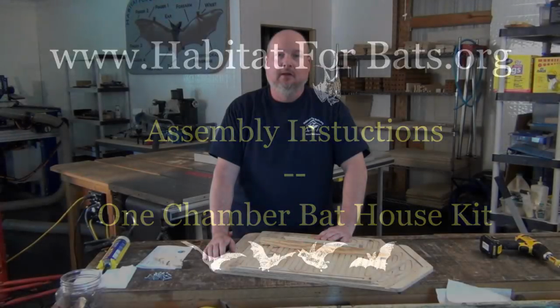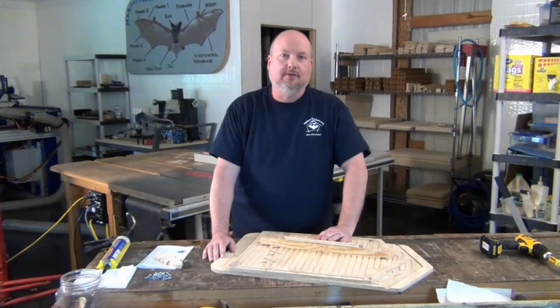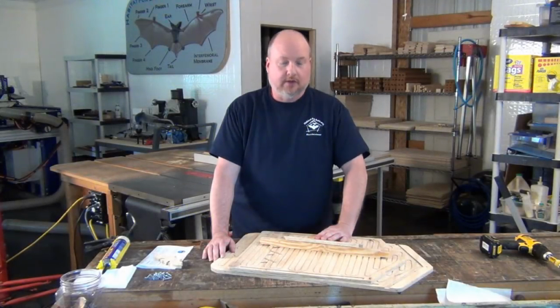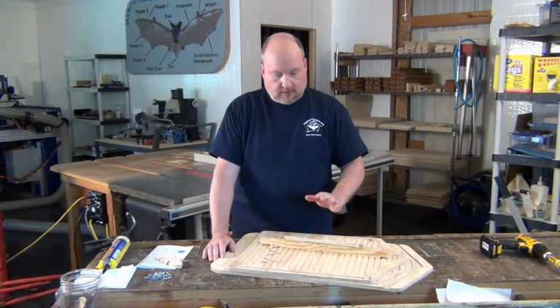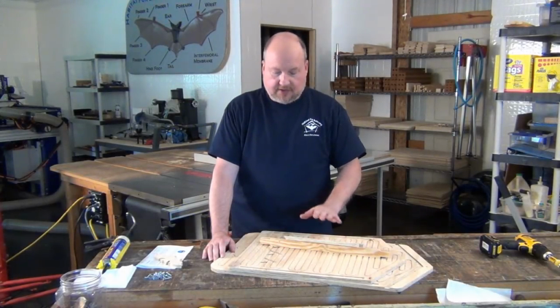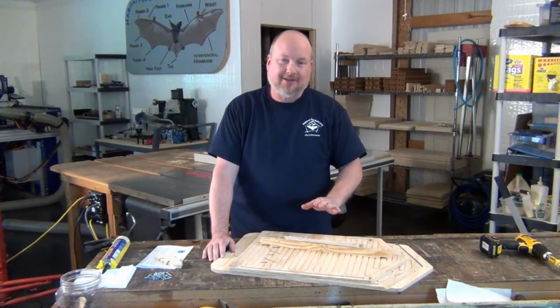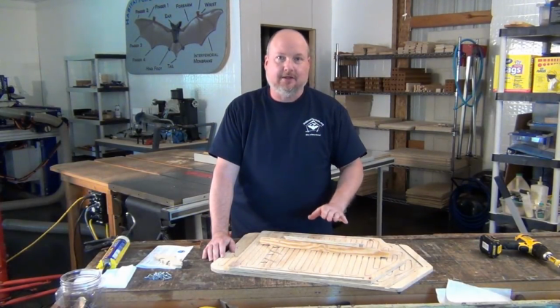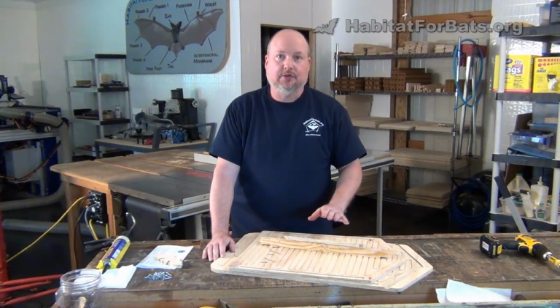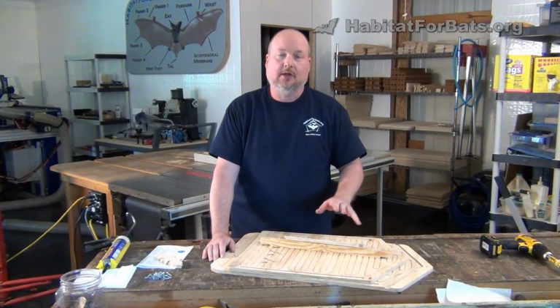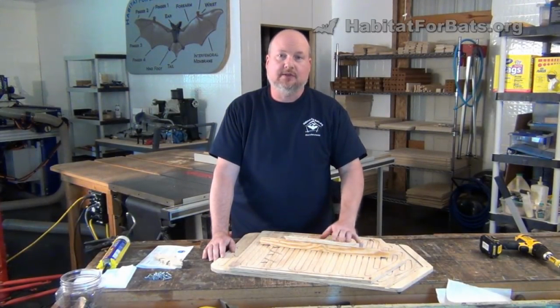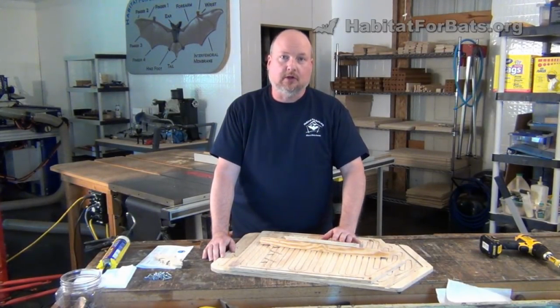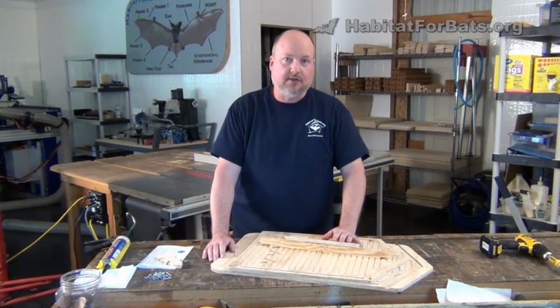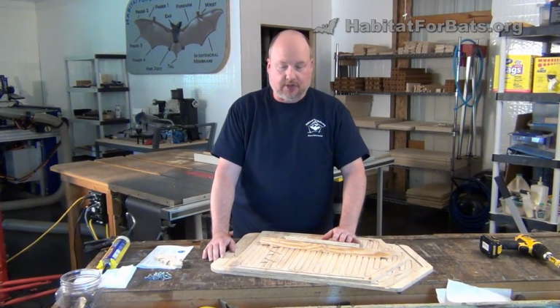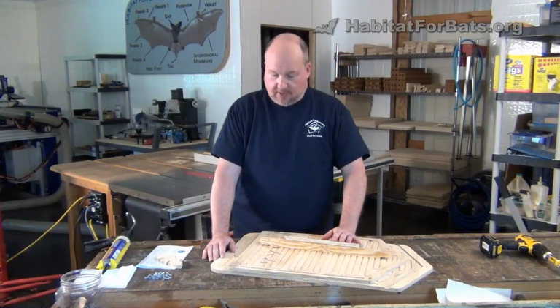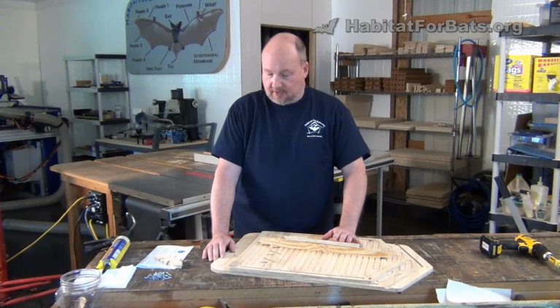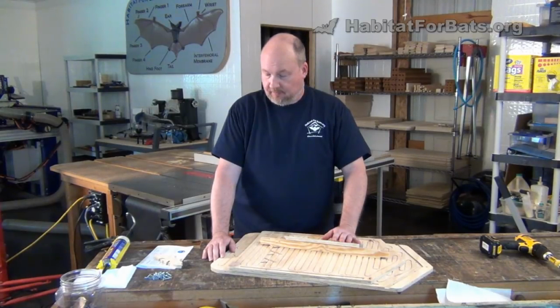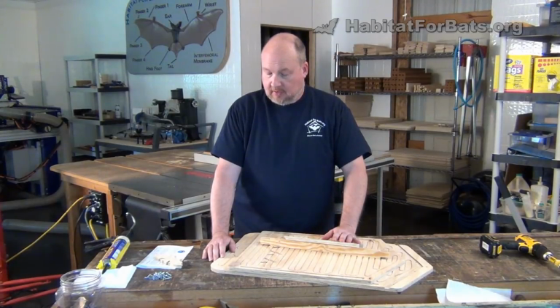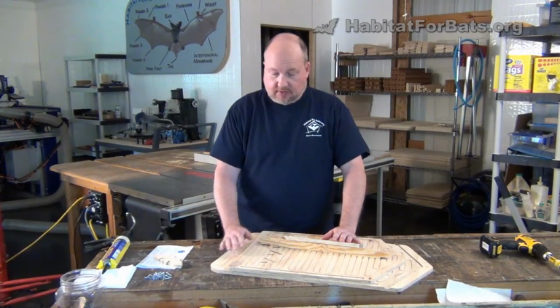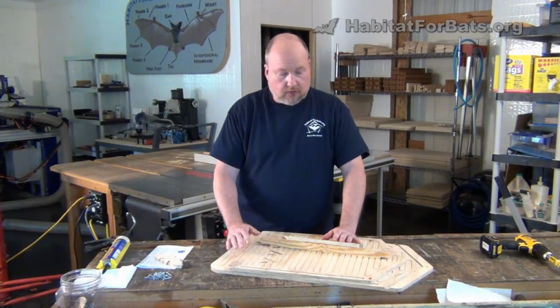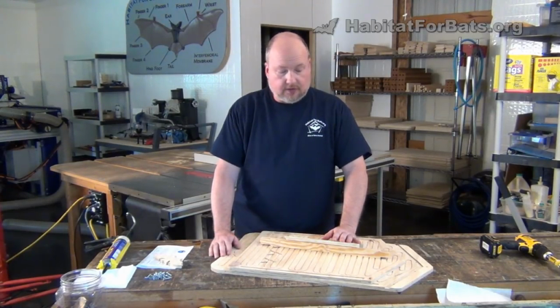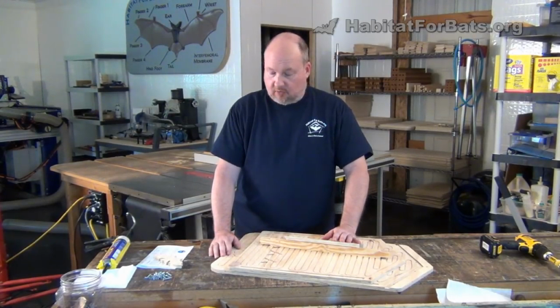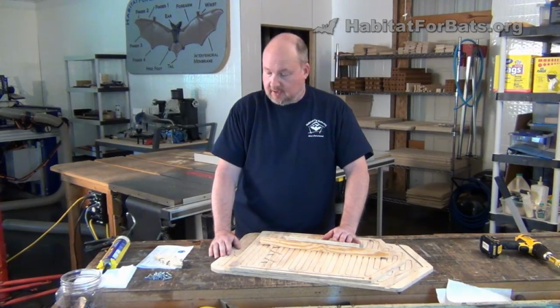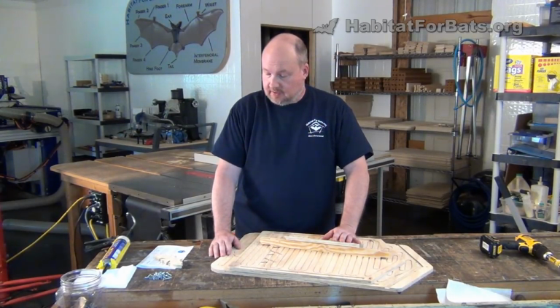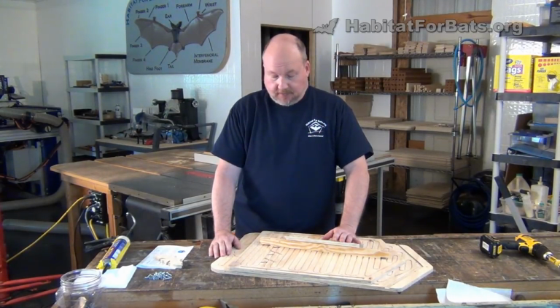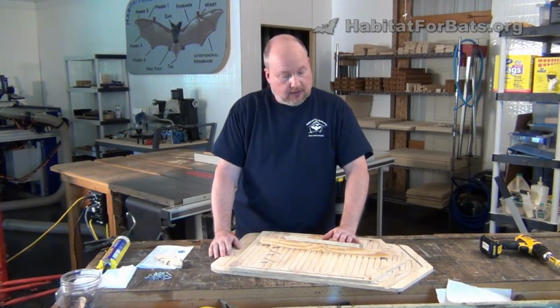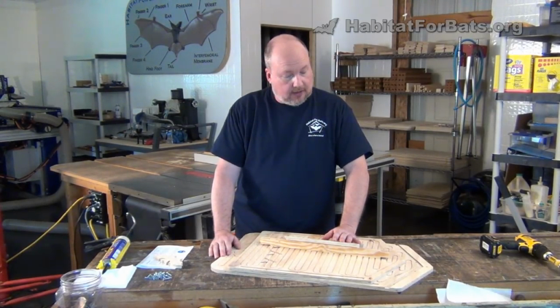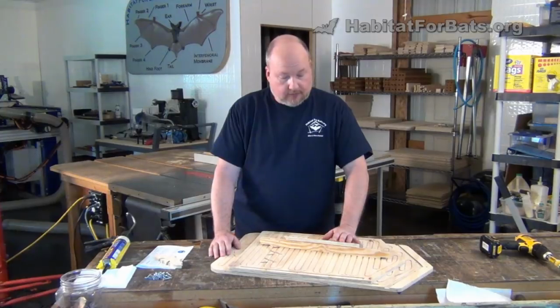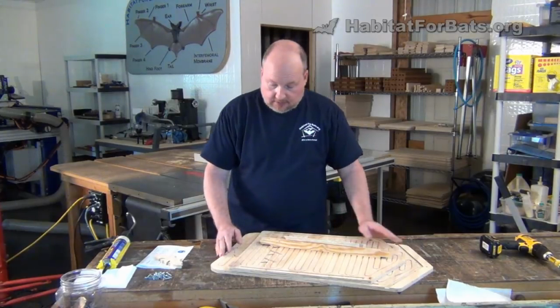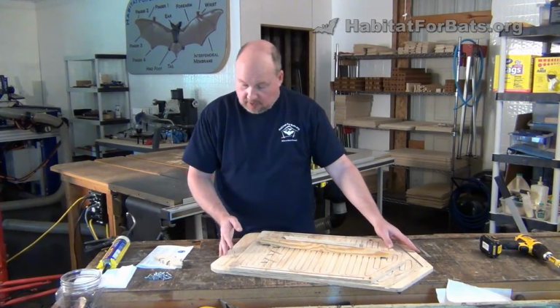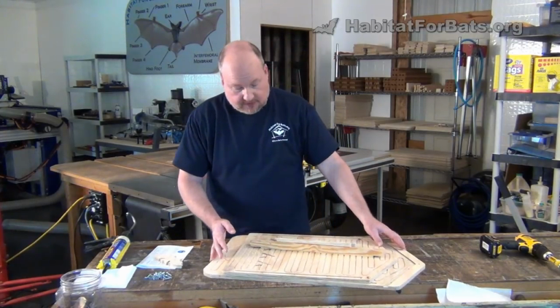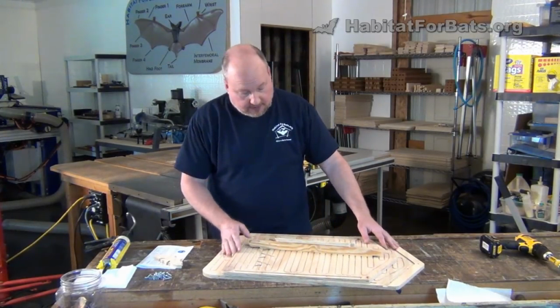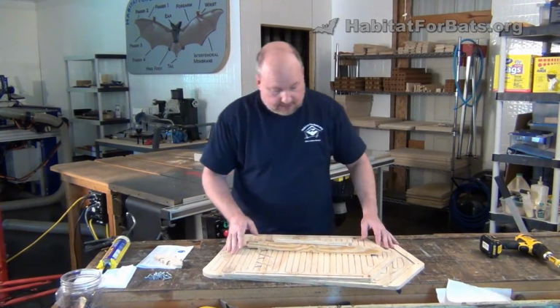Hey guys, we're going to go step by step and show you how to assemble our single chamber bat house. This is our new single chamber bat house kit and this is what comes in the box.